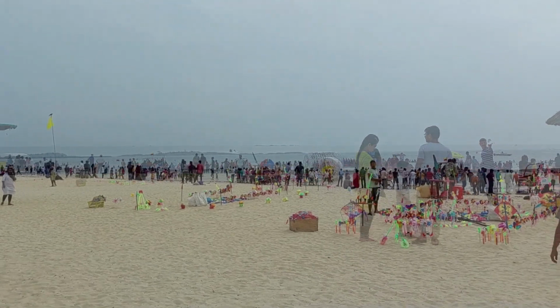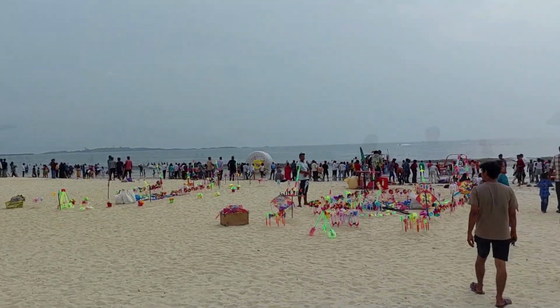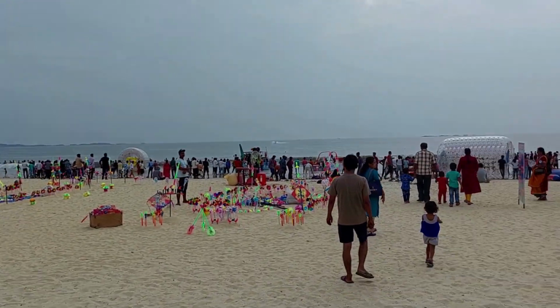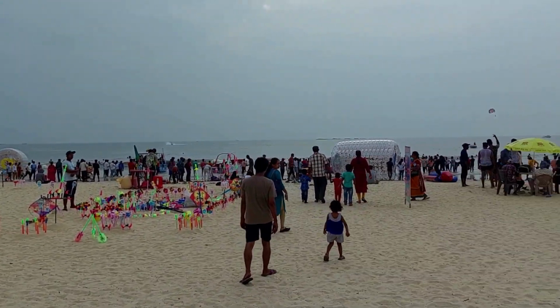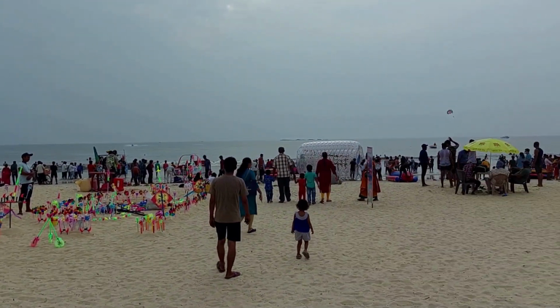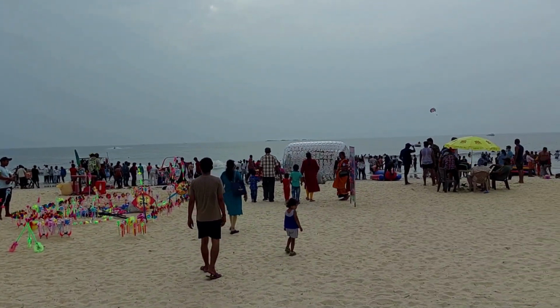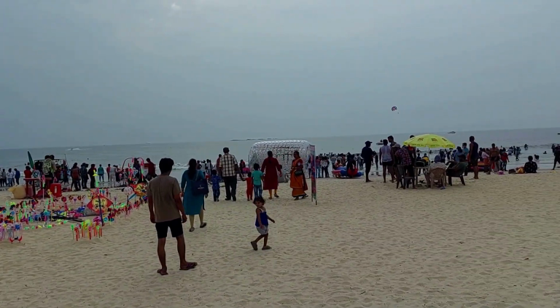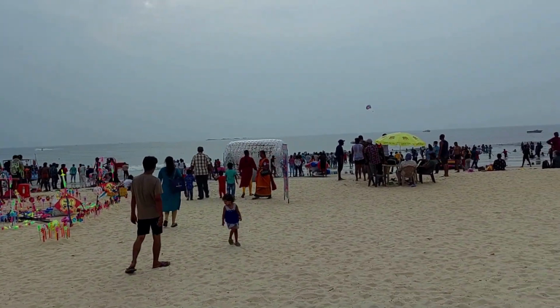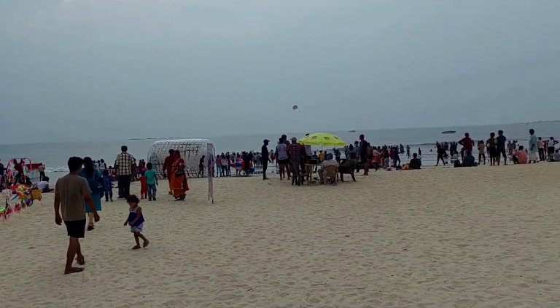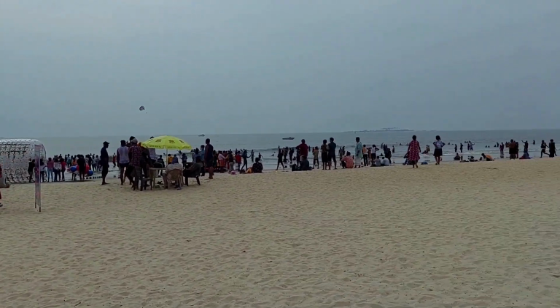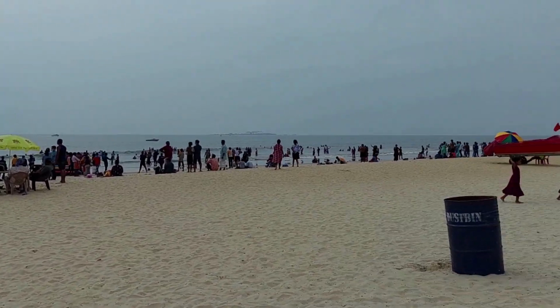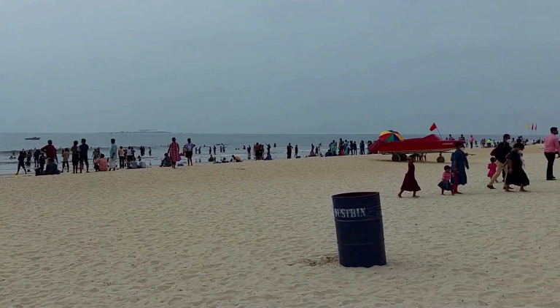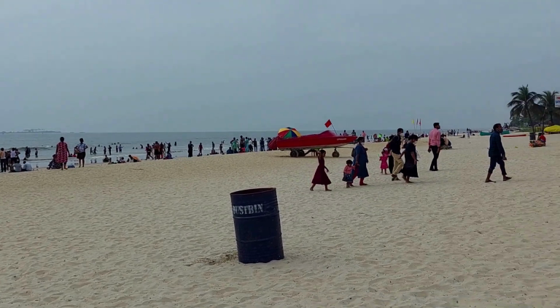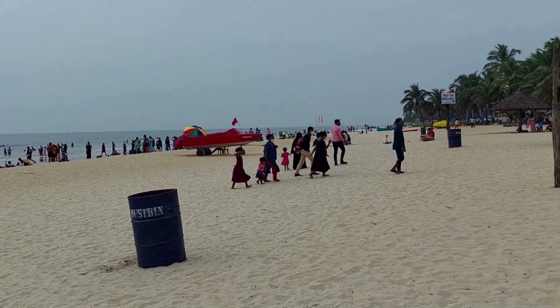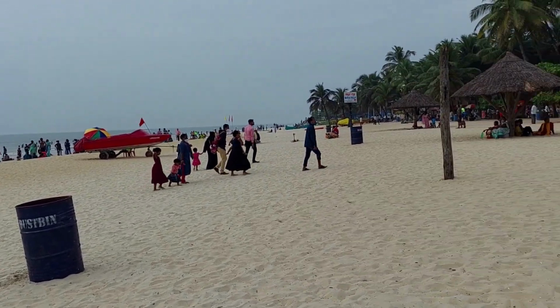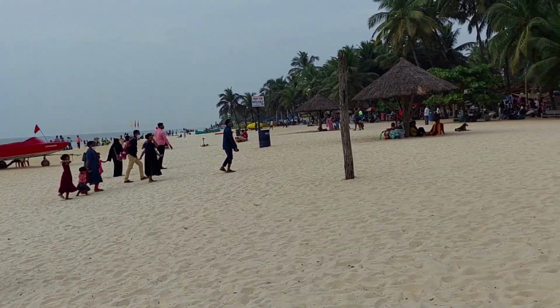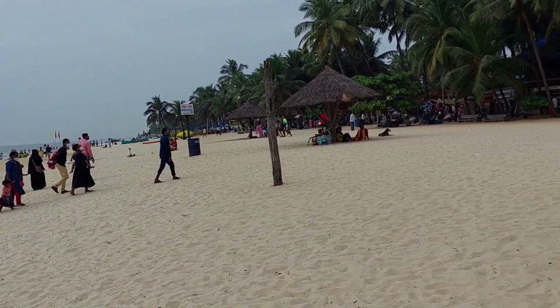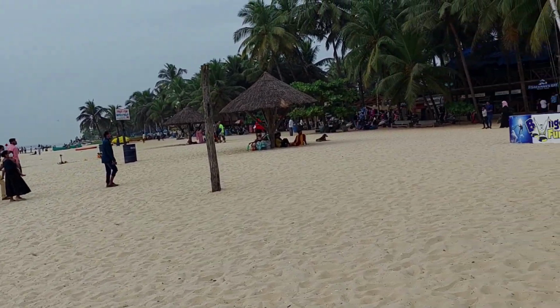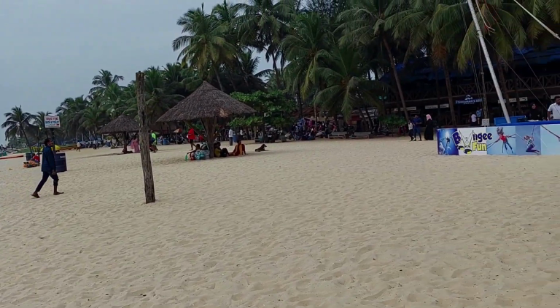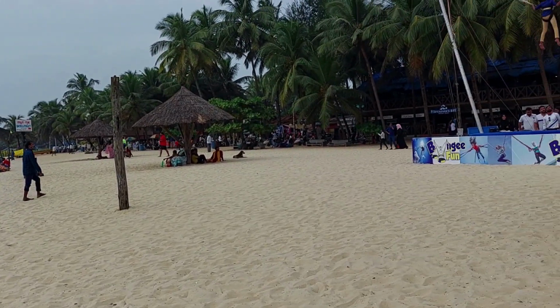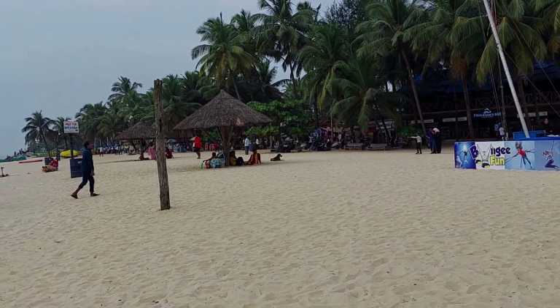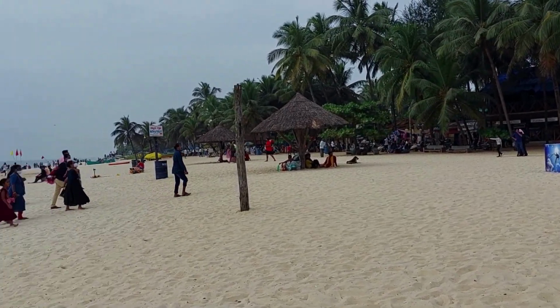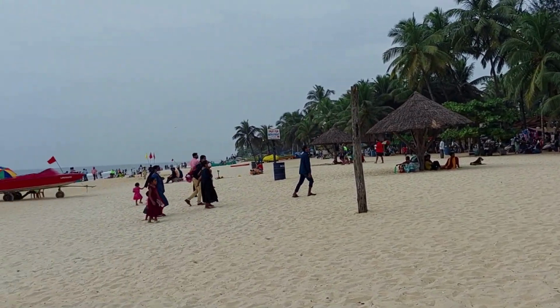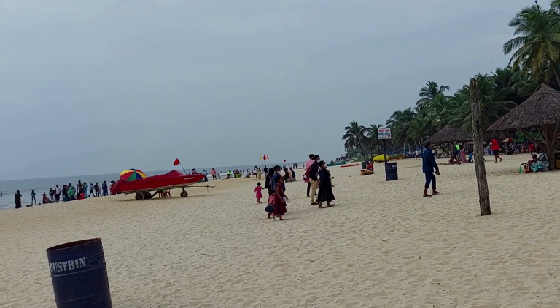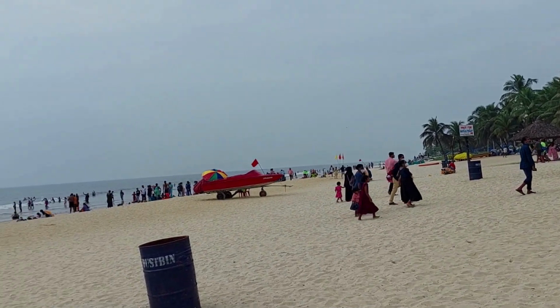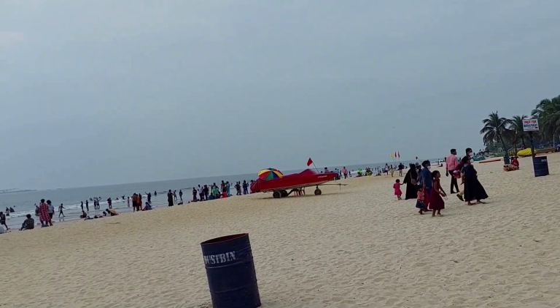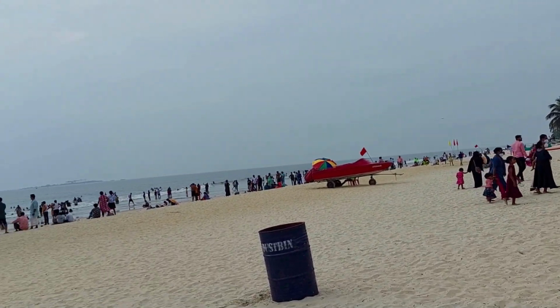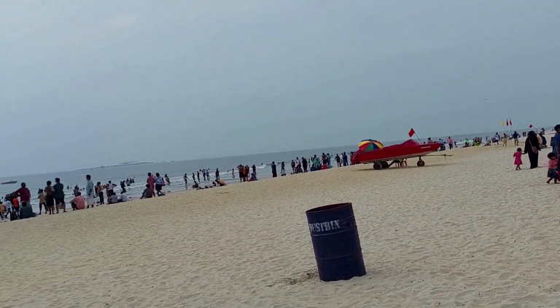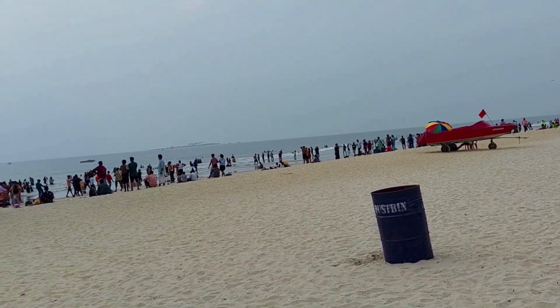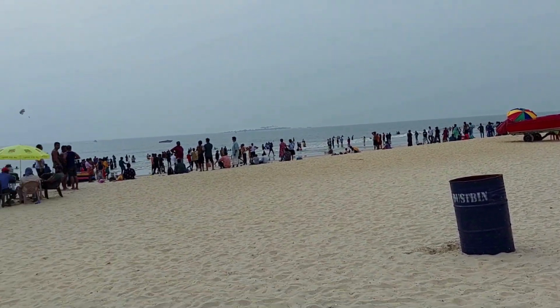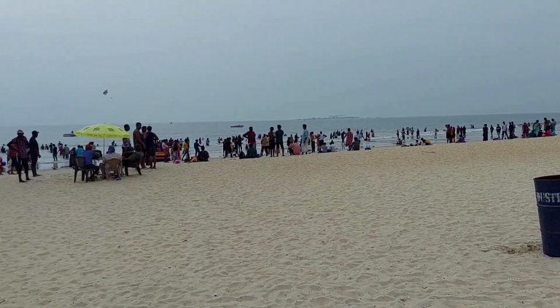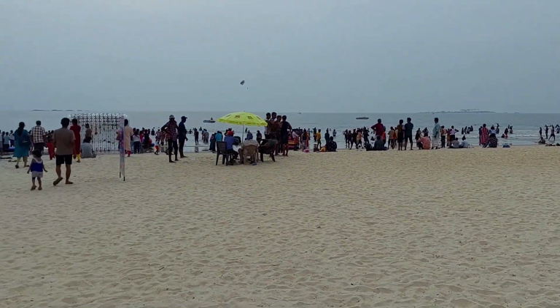As you can see, there is a lot of crowd. It's the most happening beach in Udupi, where you have water sports, island tours, and many more activities.